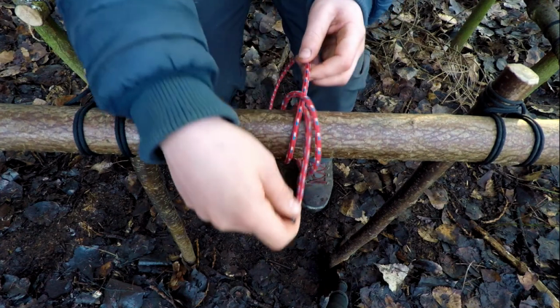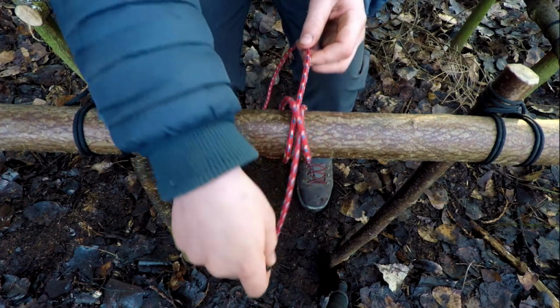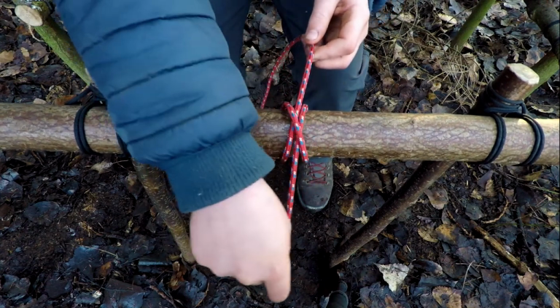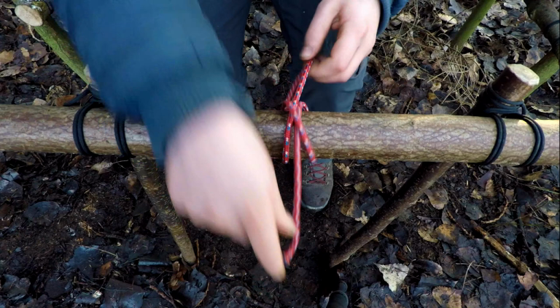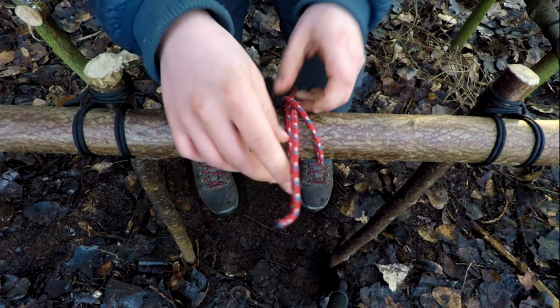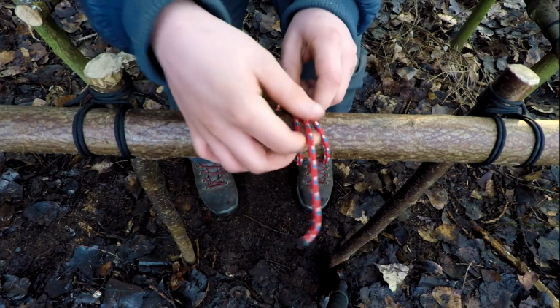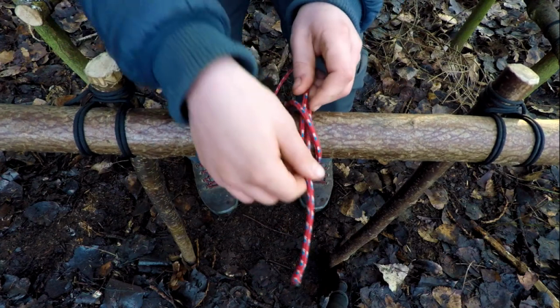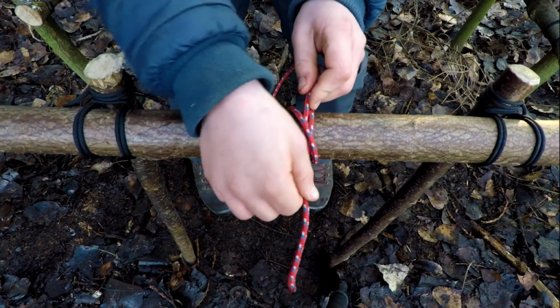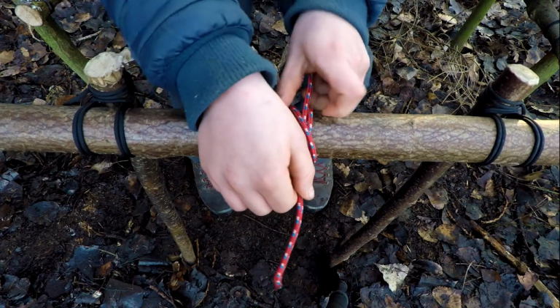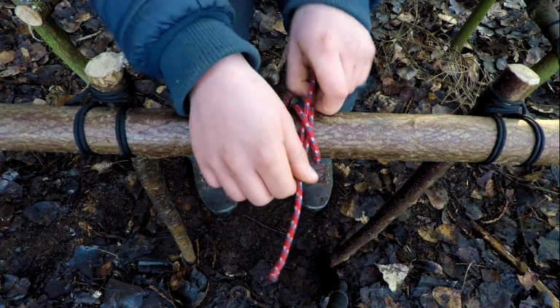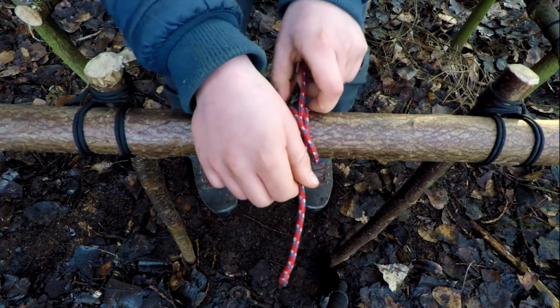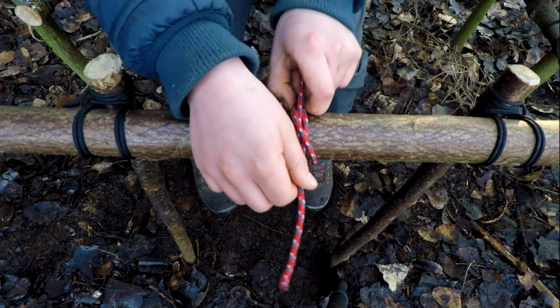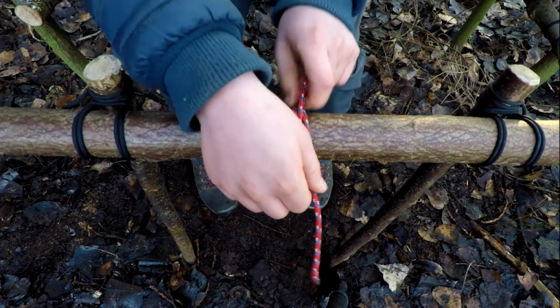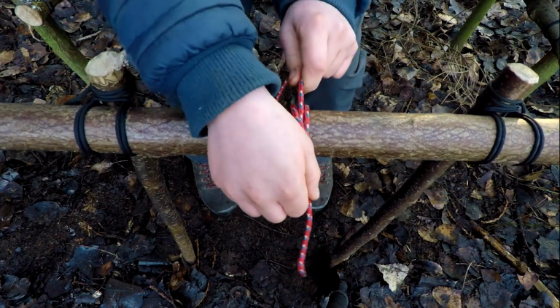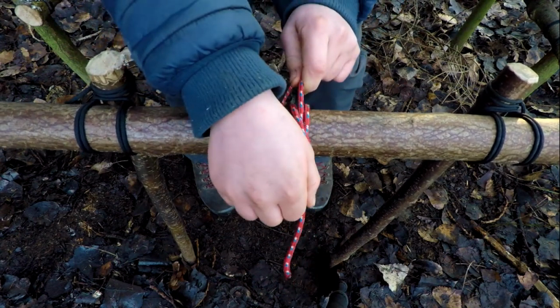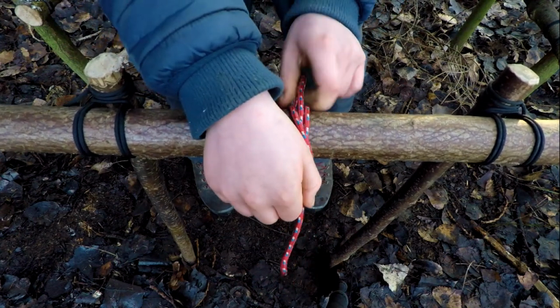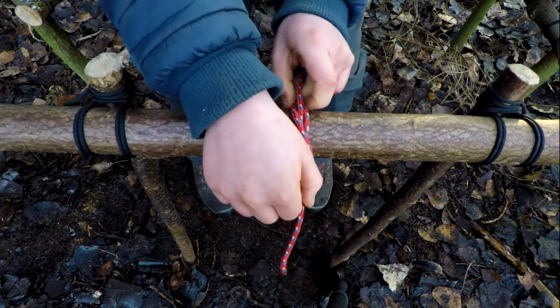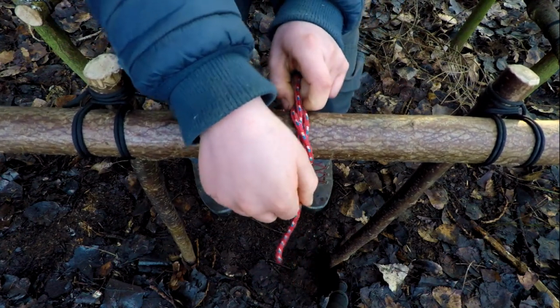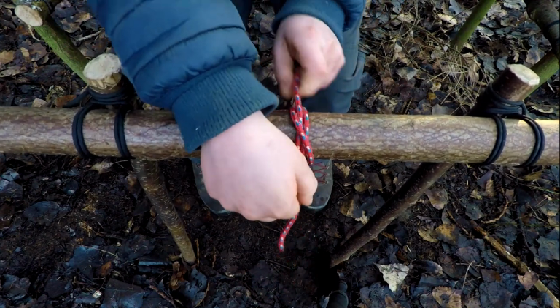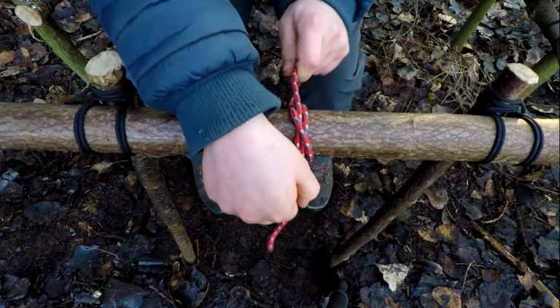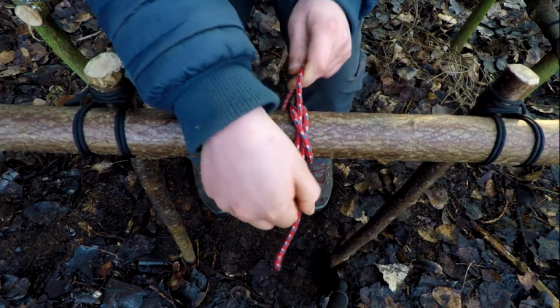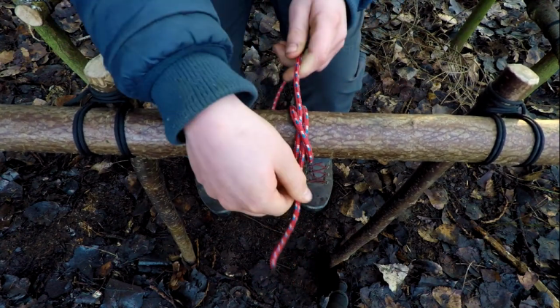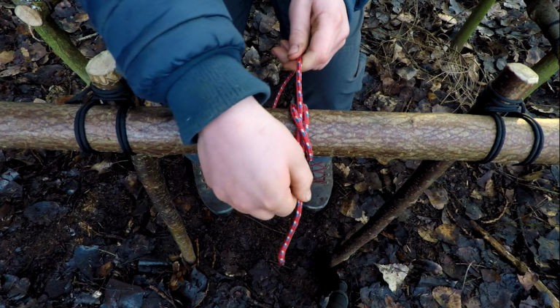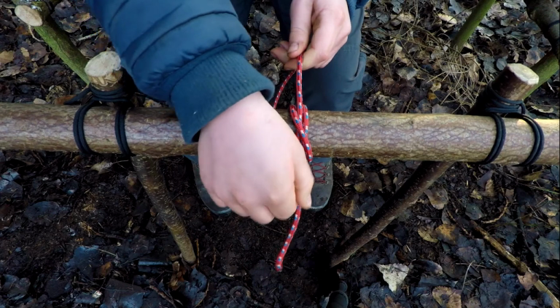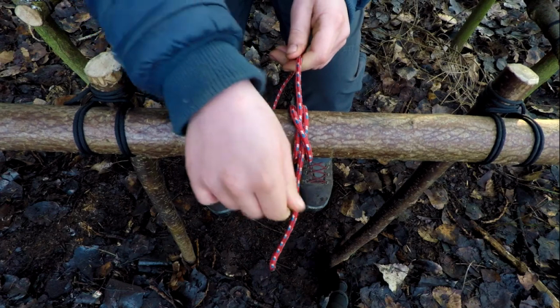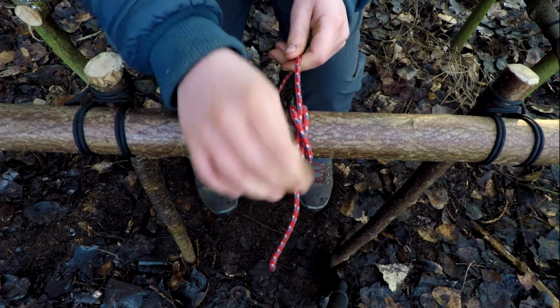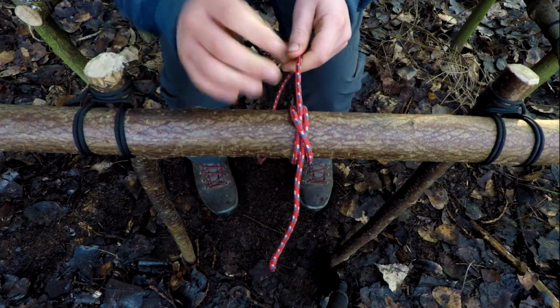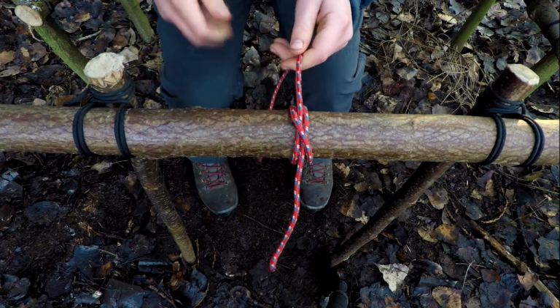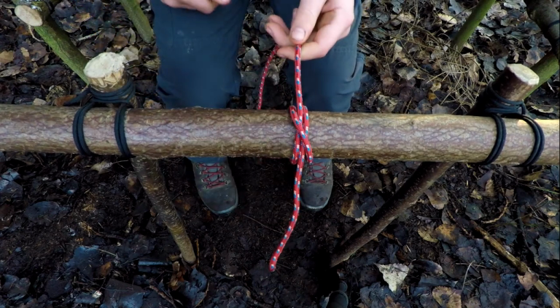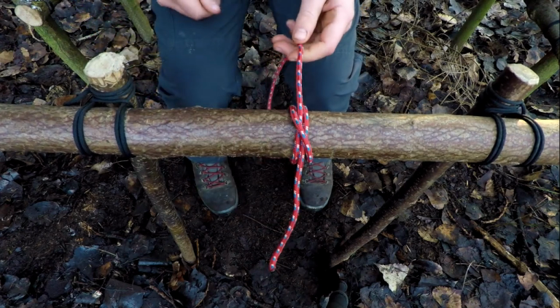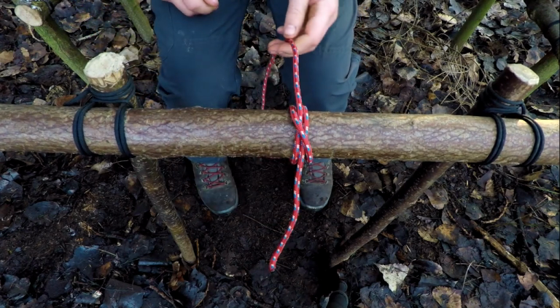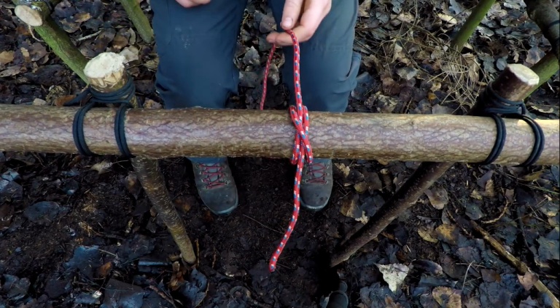We're going to tighten everything, dress up our knot, and there we have the clove hitch.